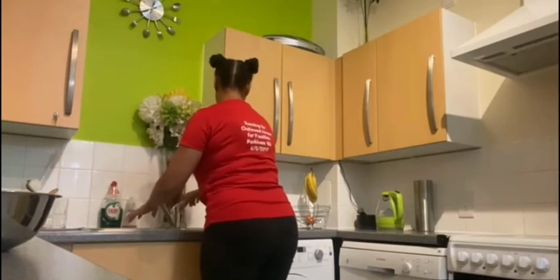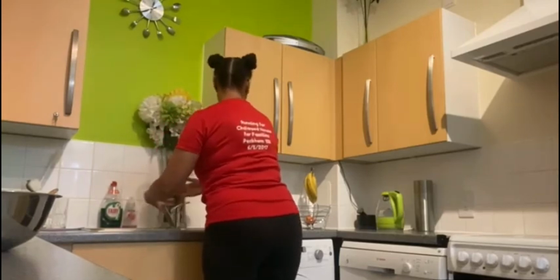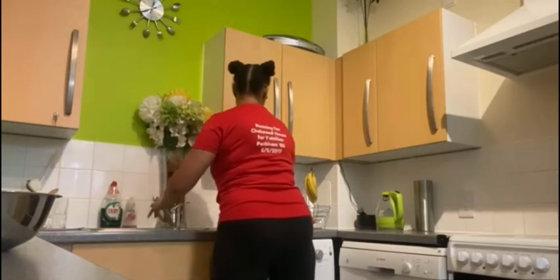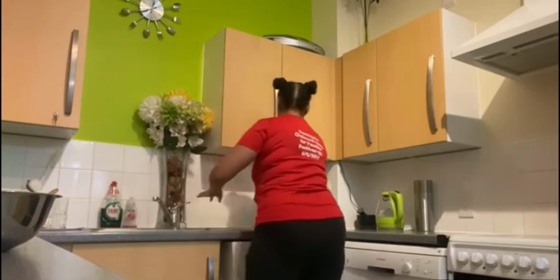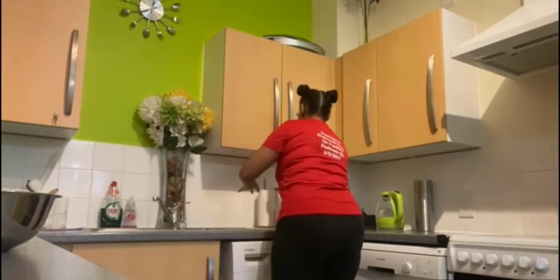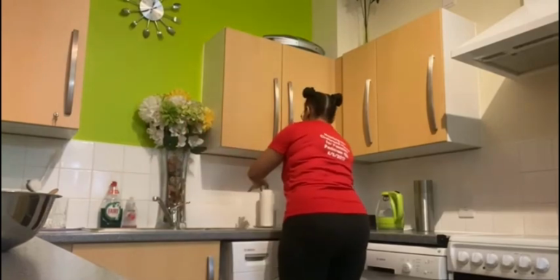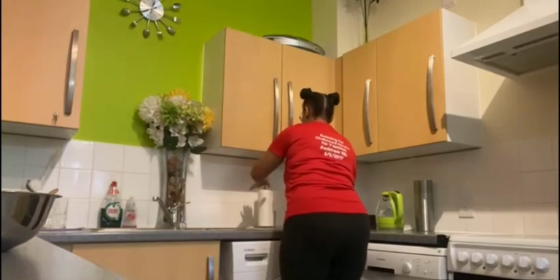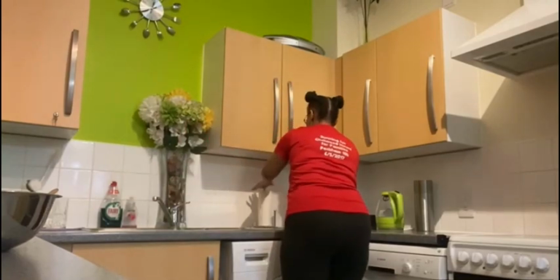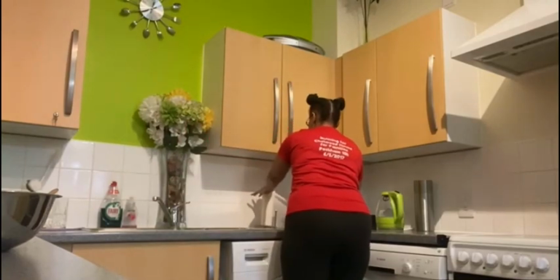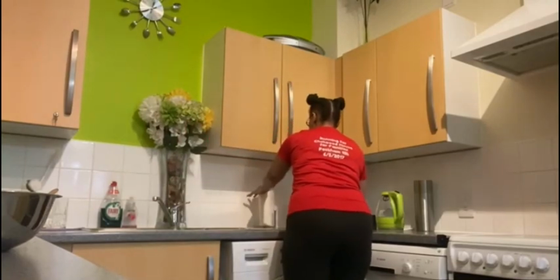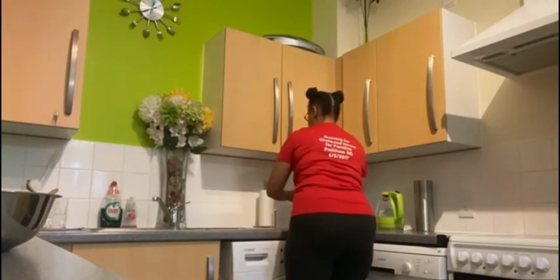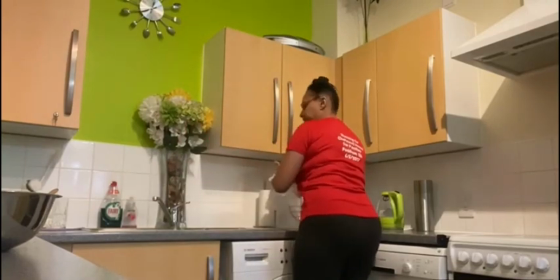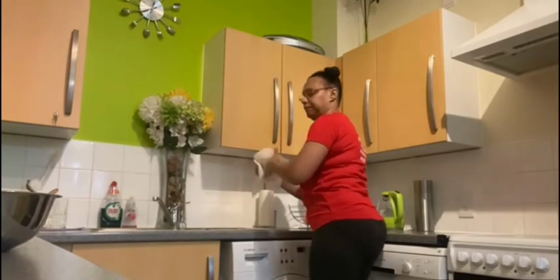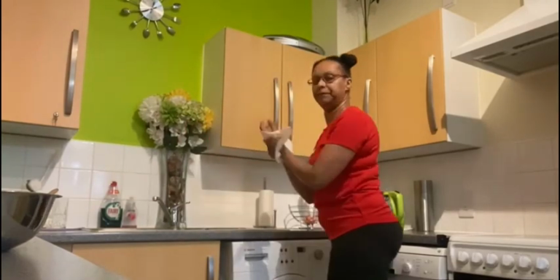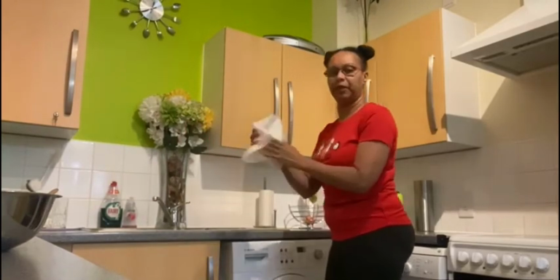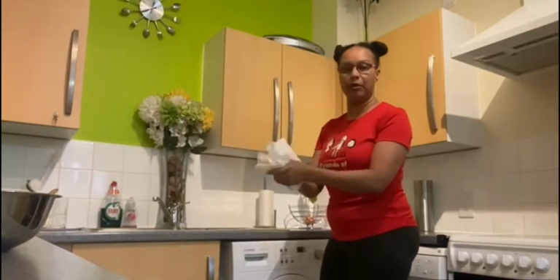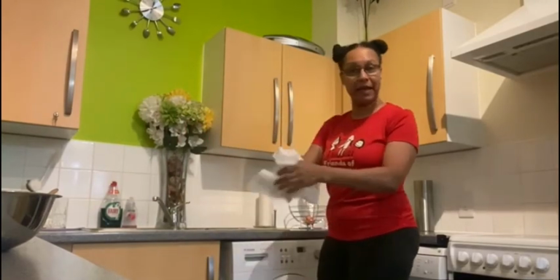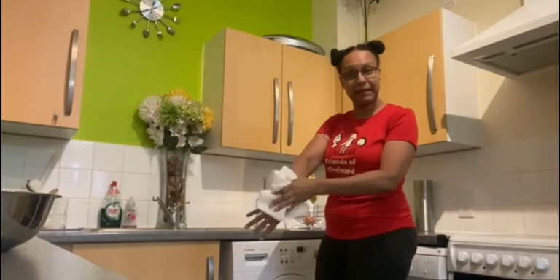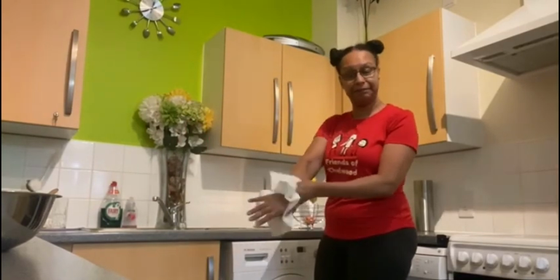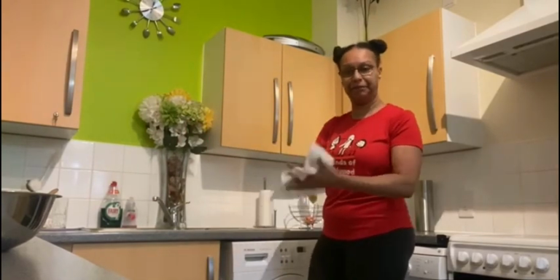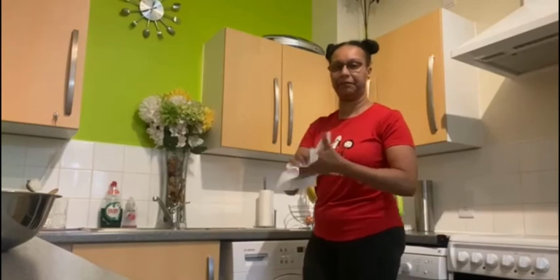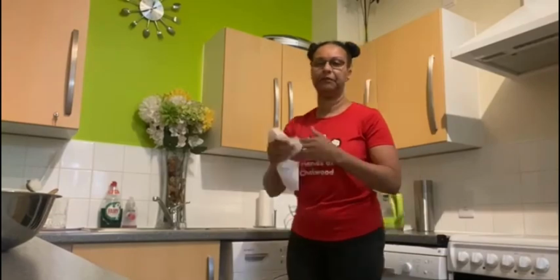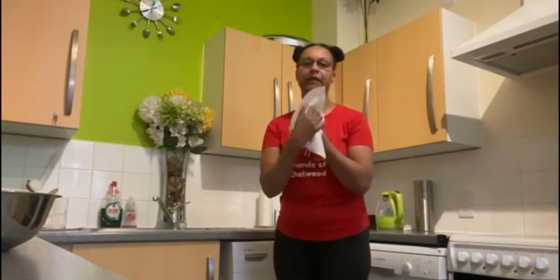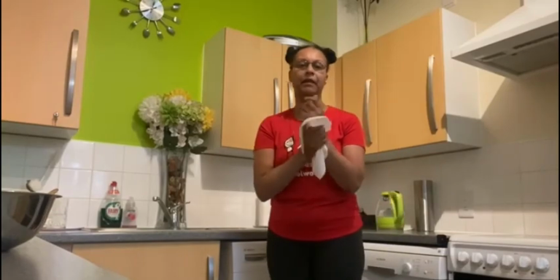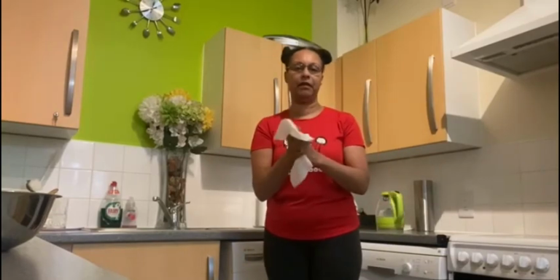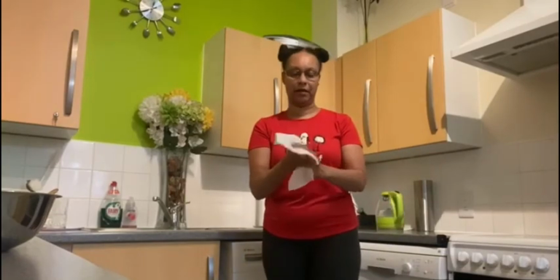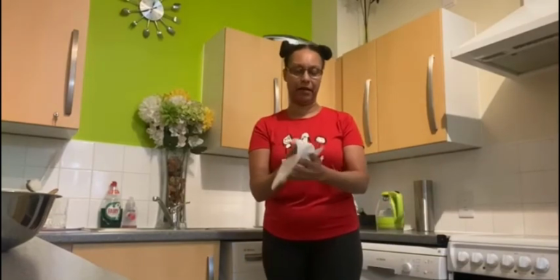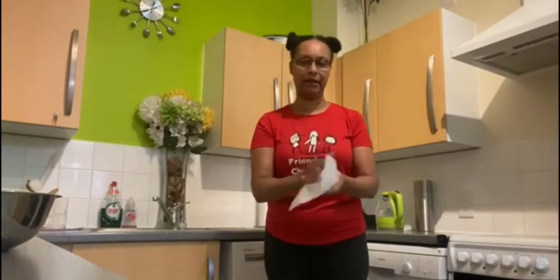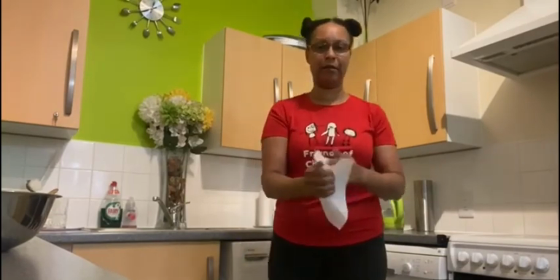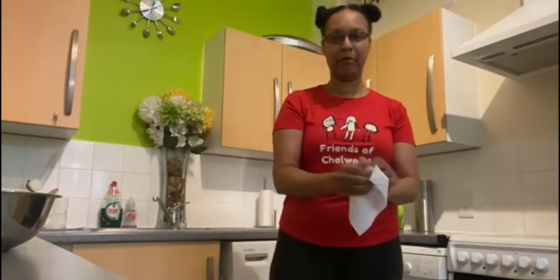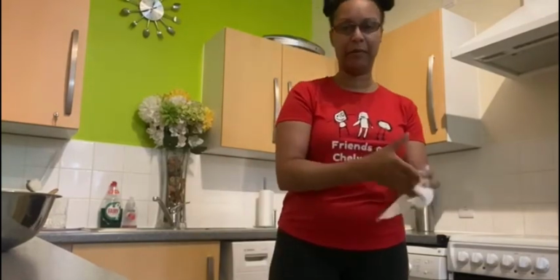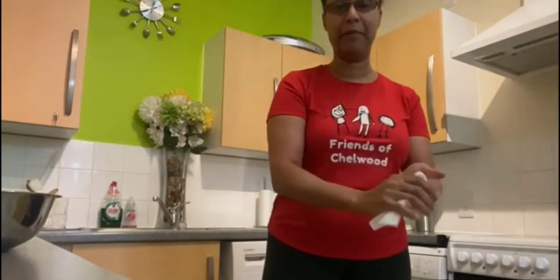And then dry them. I'll dry my hands and then put the towel in my bin.